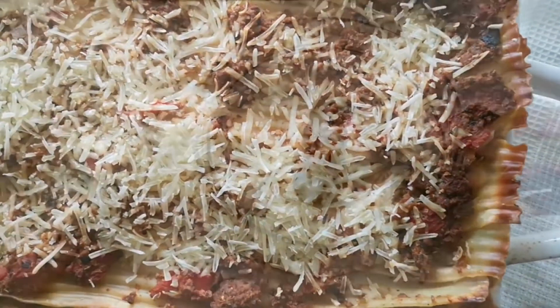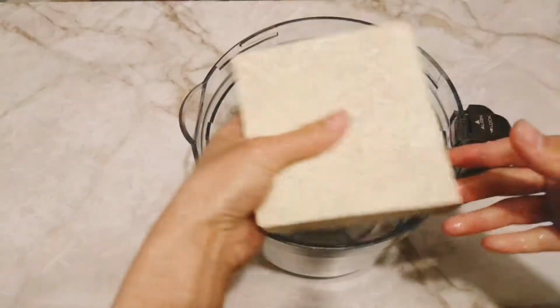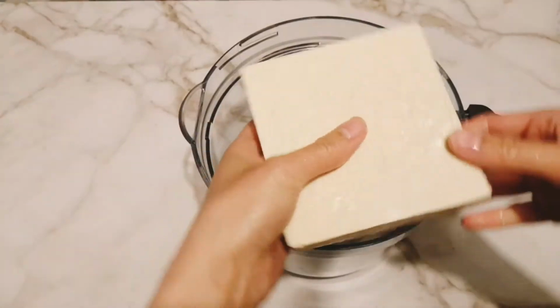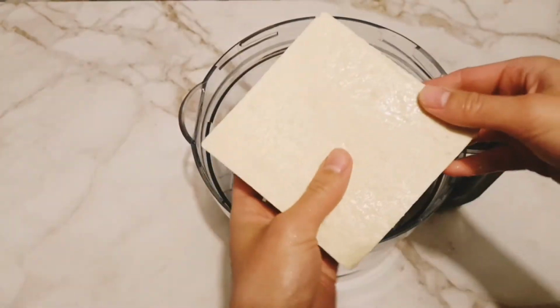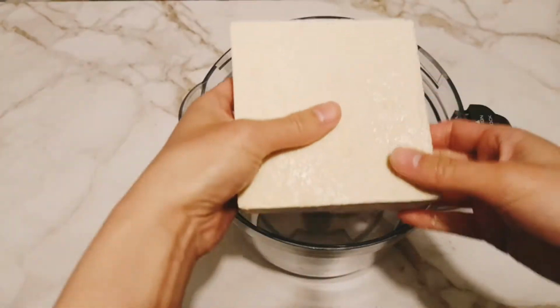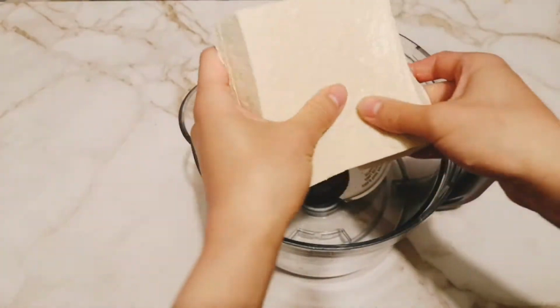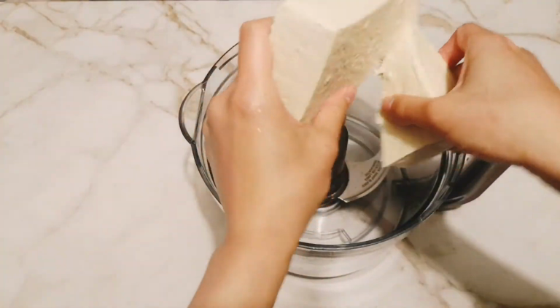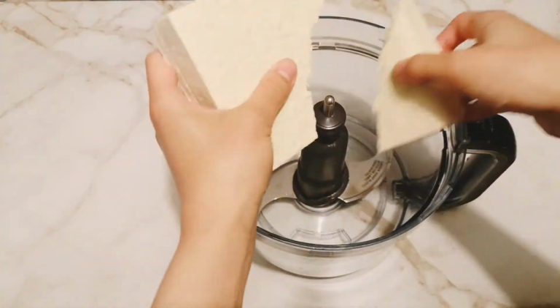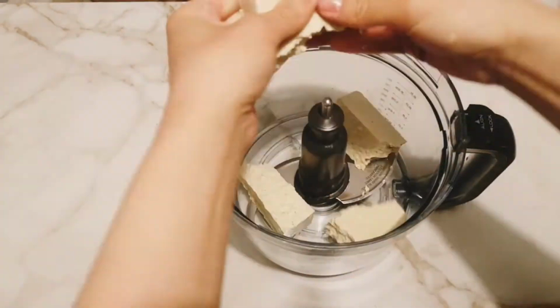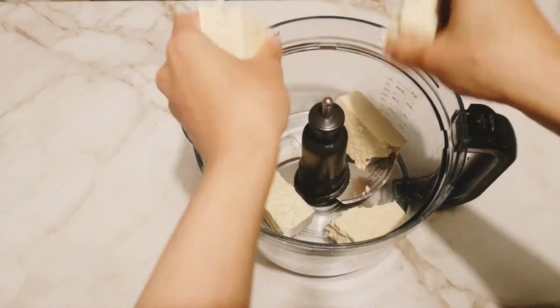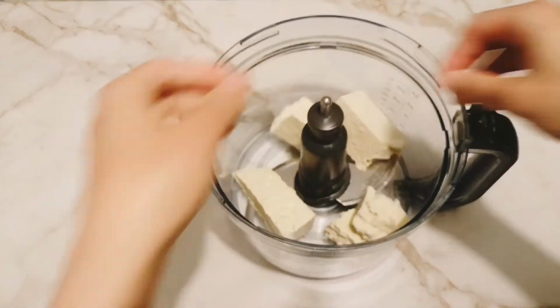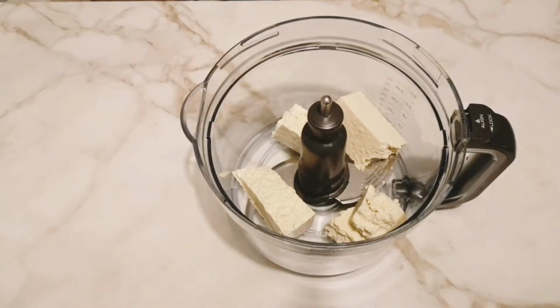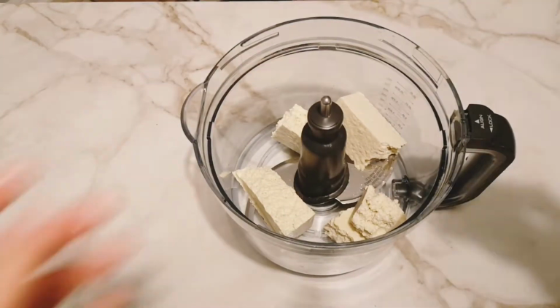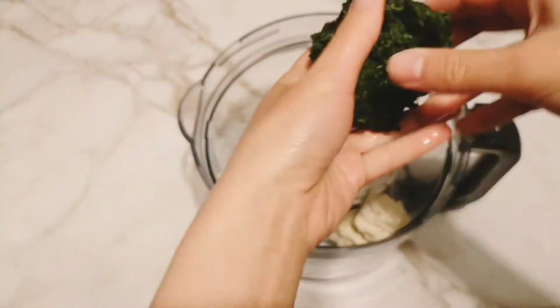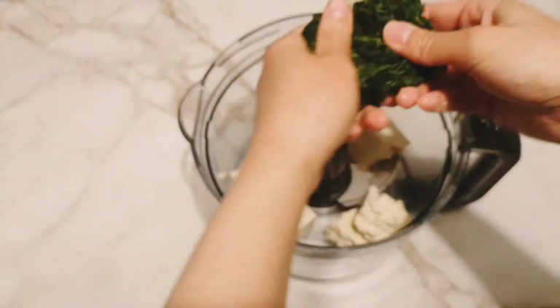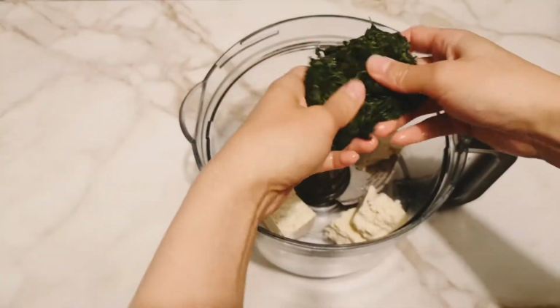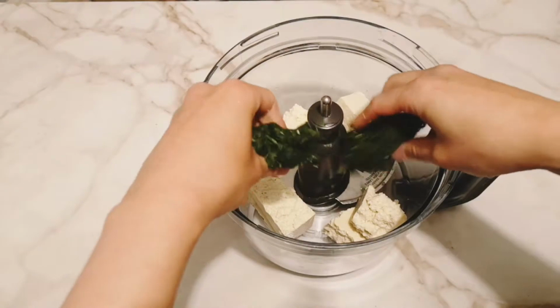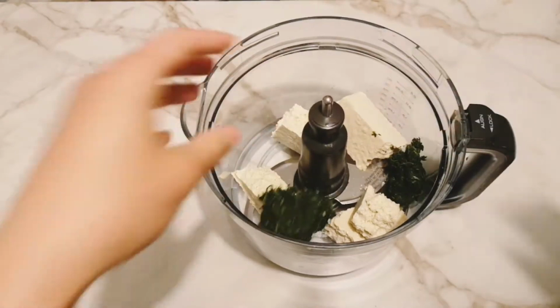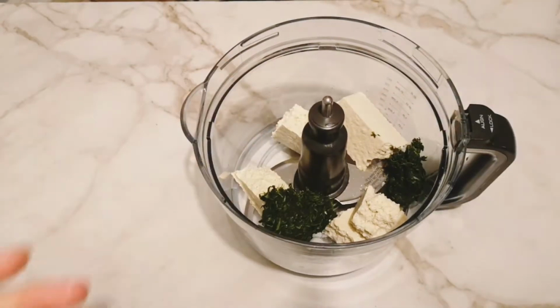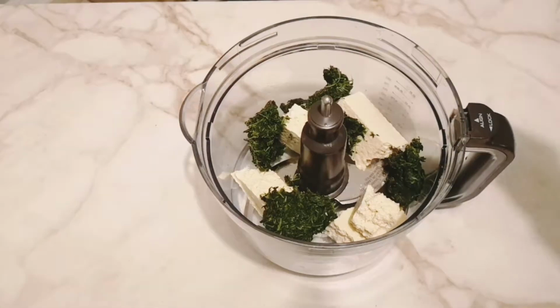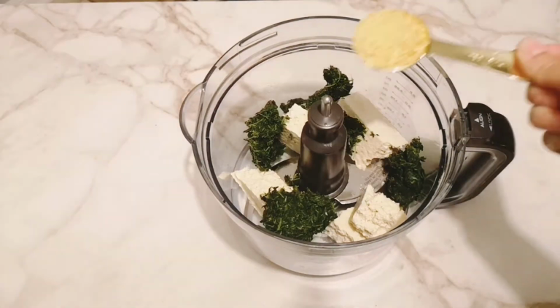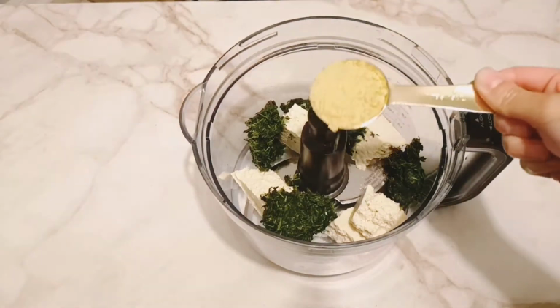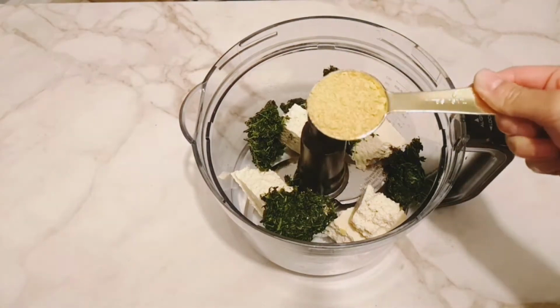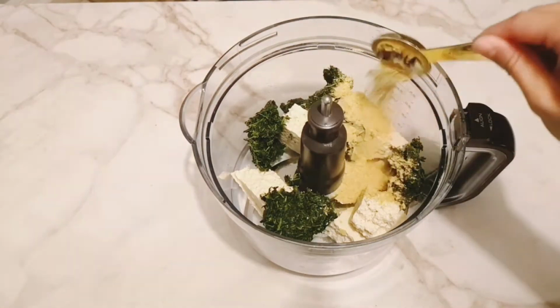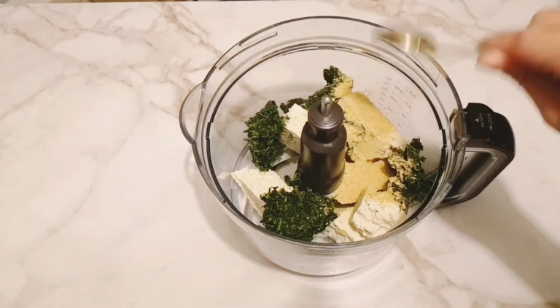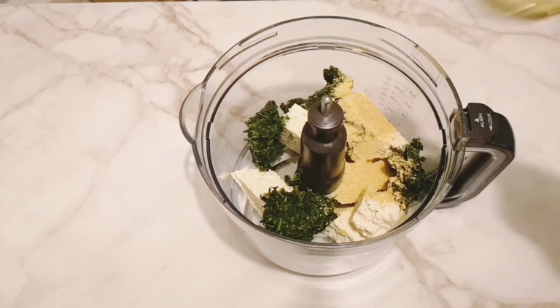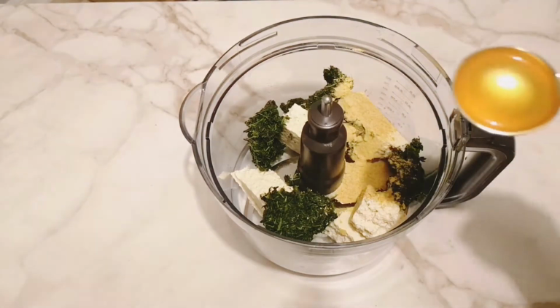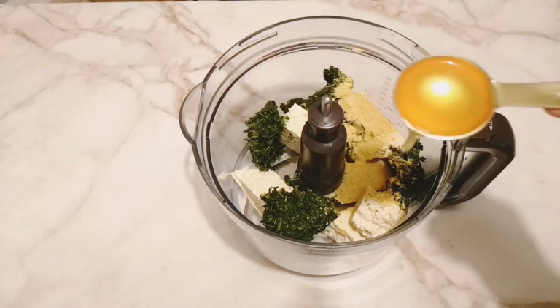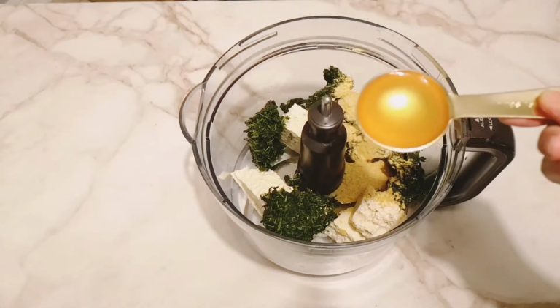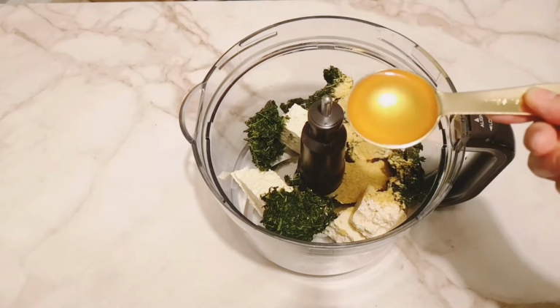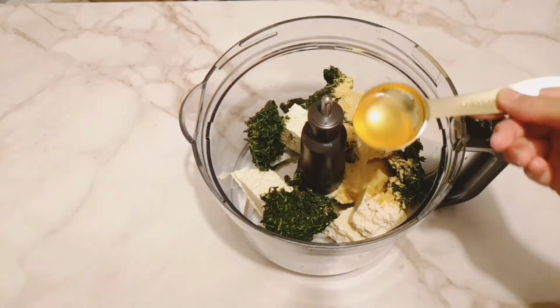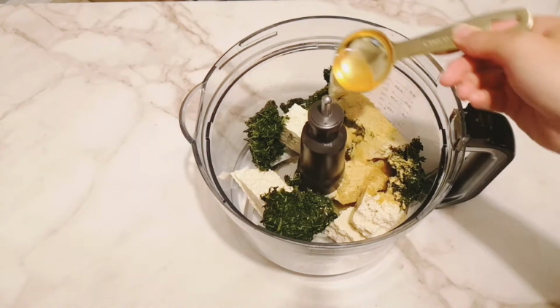For the first step we're going to prep our vegan ricotta filling. To your food processor add in one block of extra firm tofu, drained frozen spinach, nutritional yeast, and apple cider vinegar.